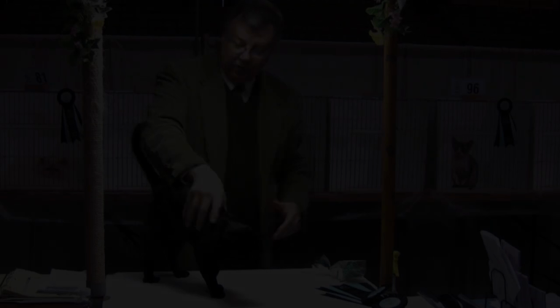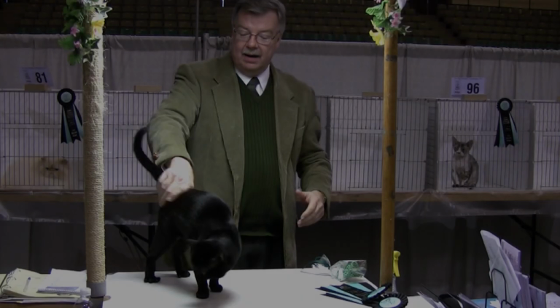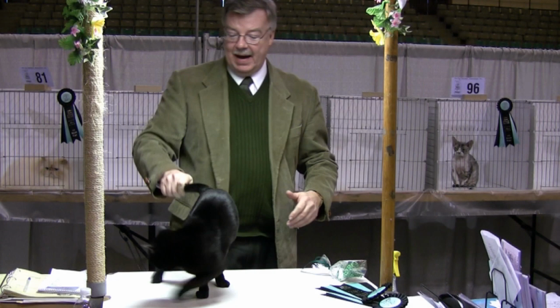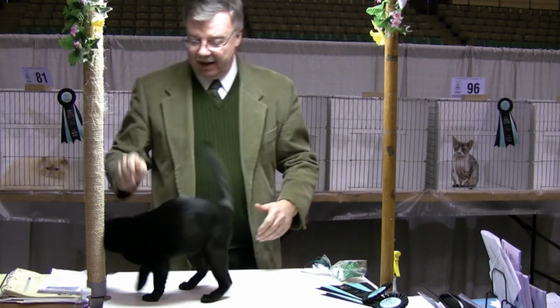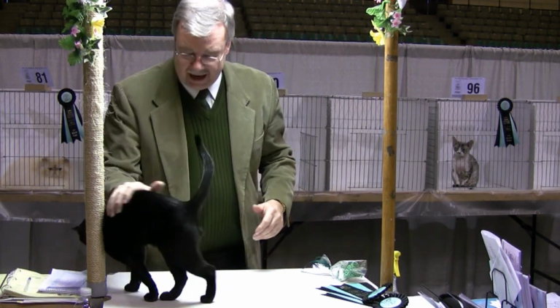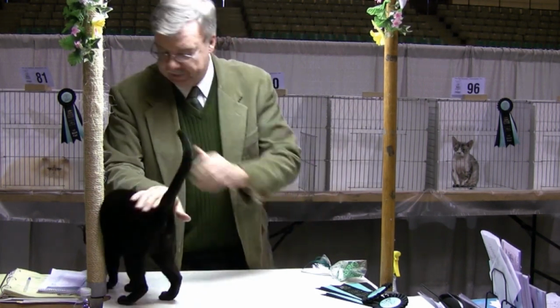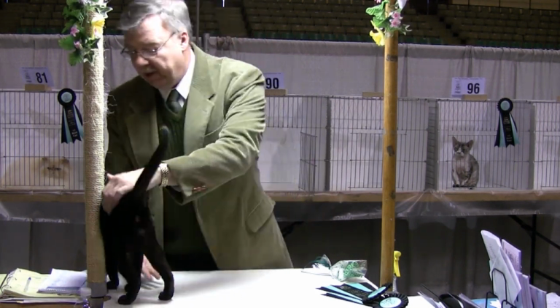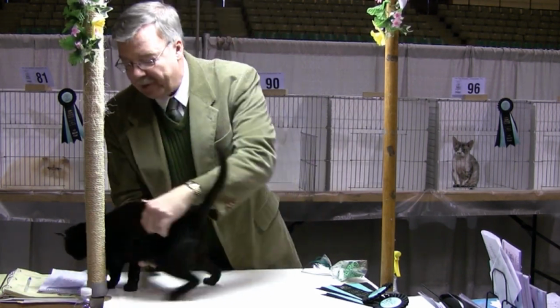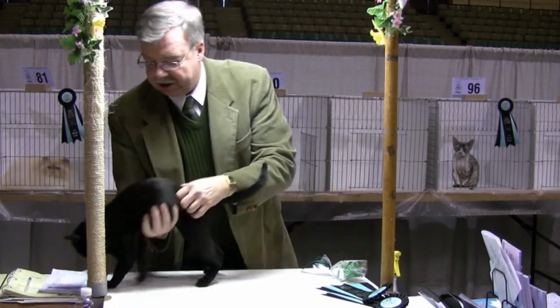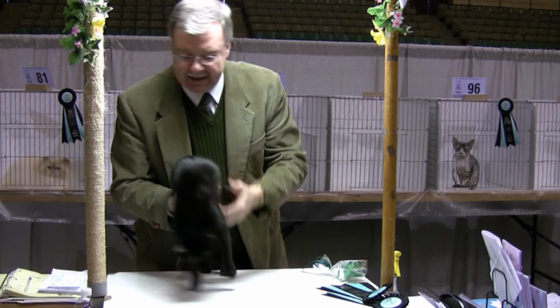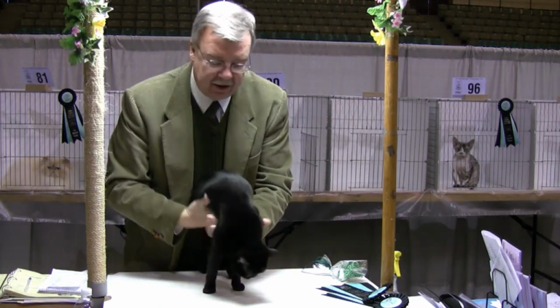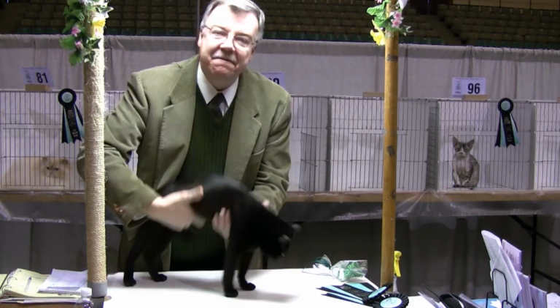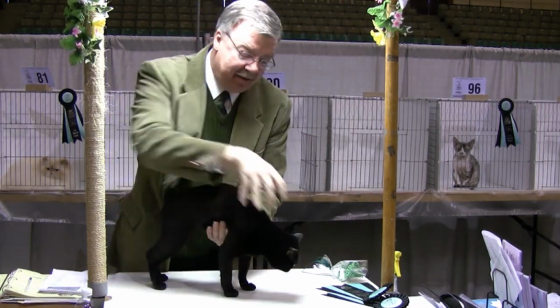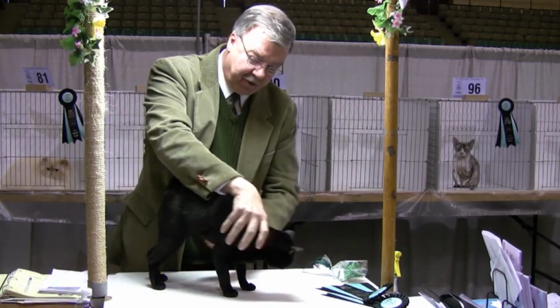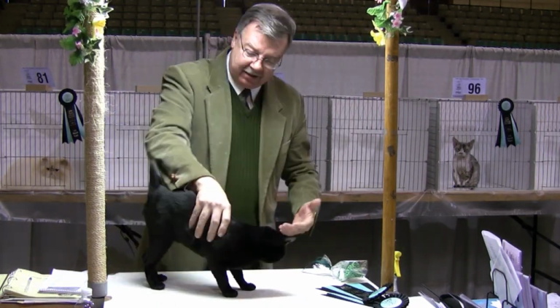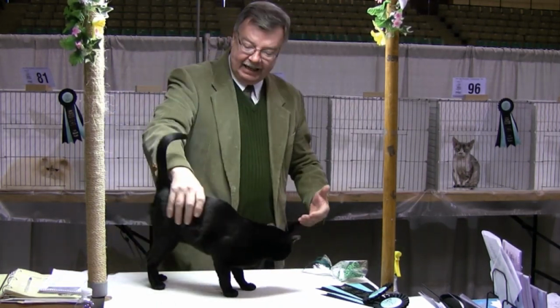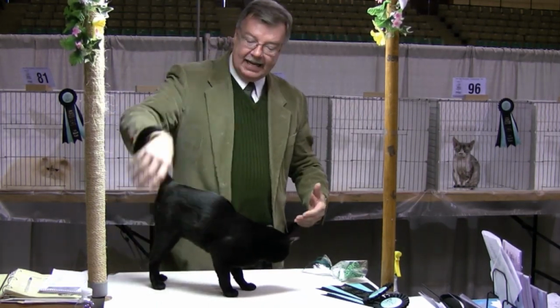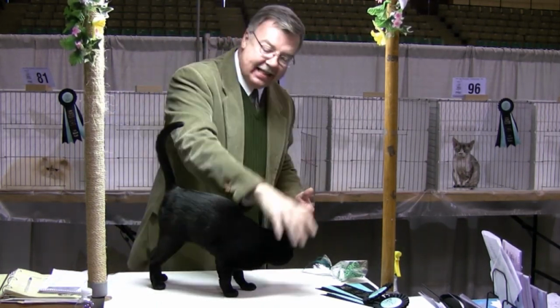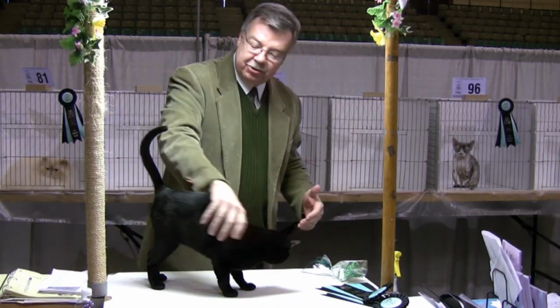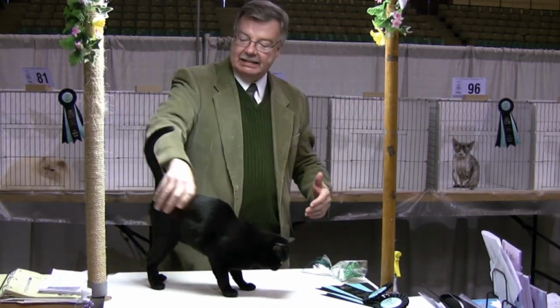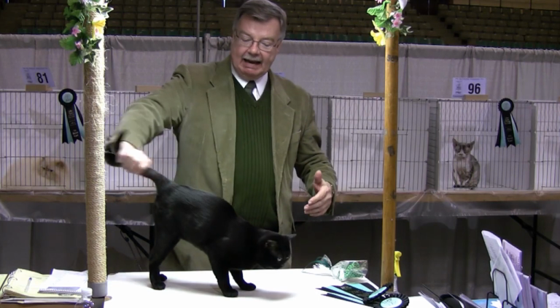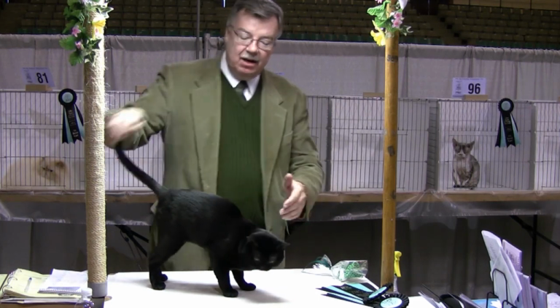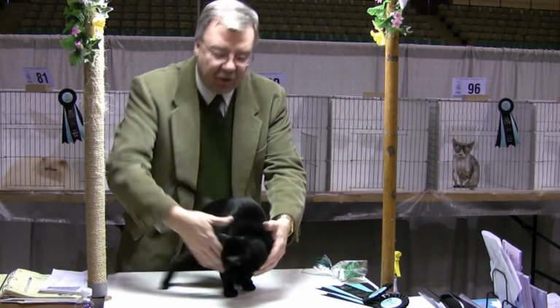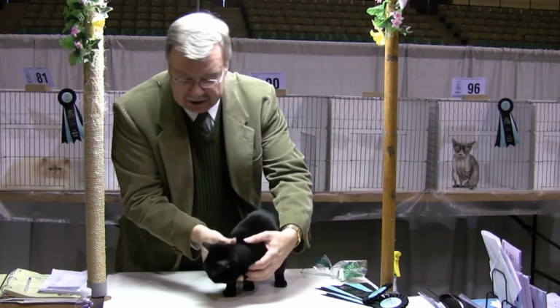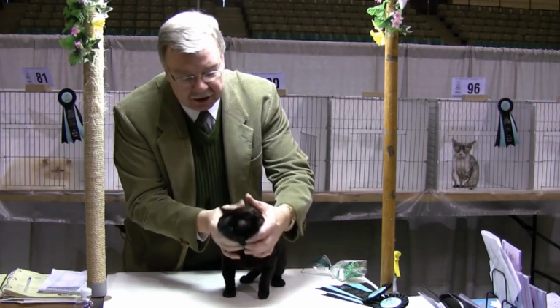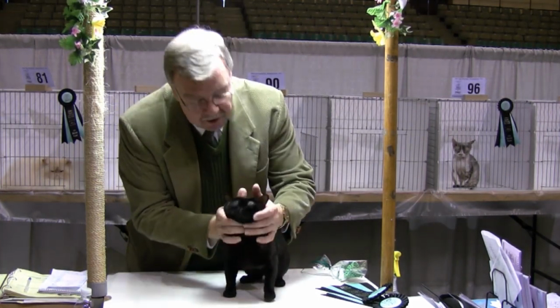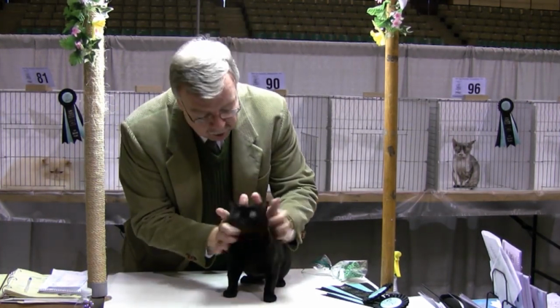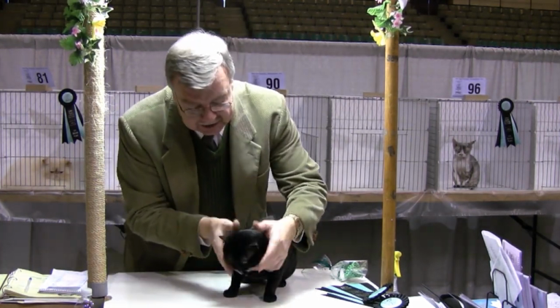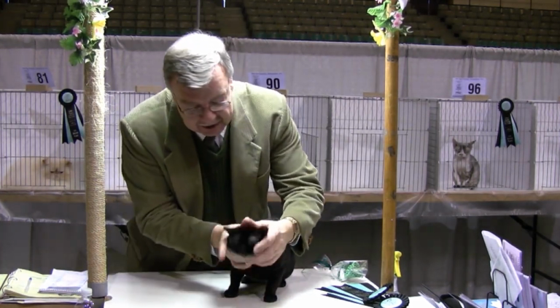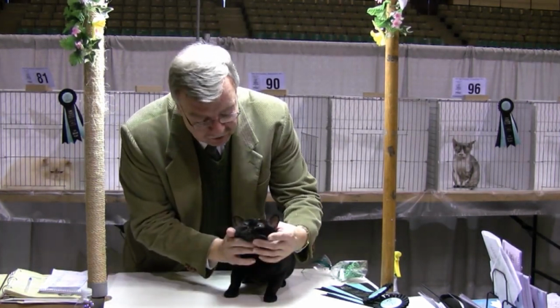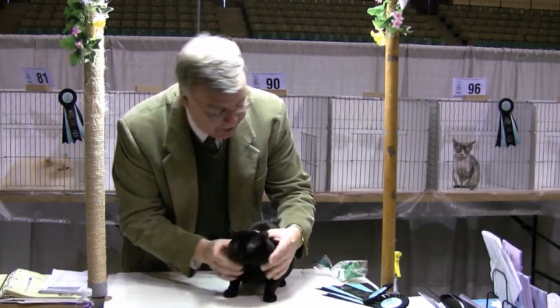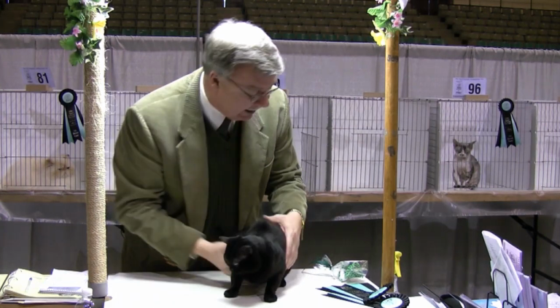What a hunk of Bombay. Beautiful patent leather shine to that coat. Very beautiful muscled feeling on this cat. That coat just feels like glass. Beautiful head structure. Gorgeous set to those ears. Phenomenal eye color.